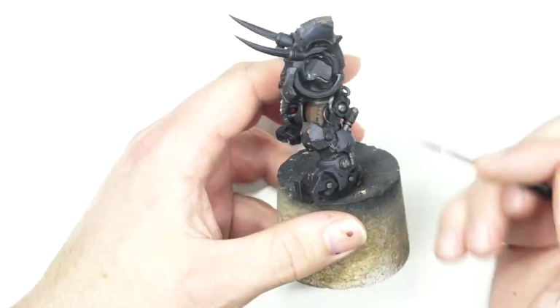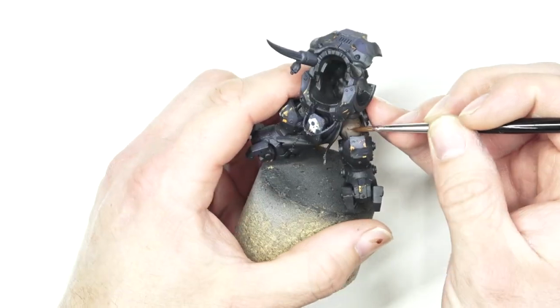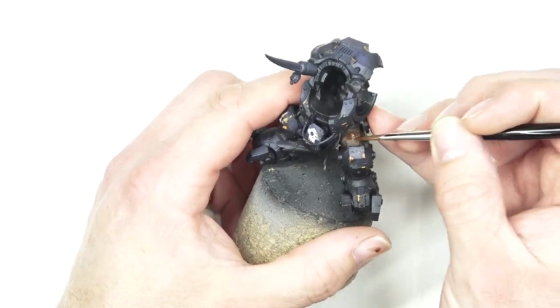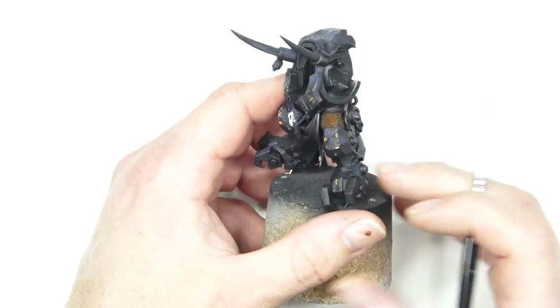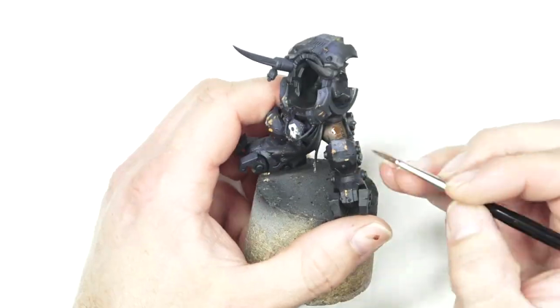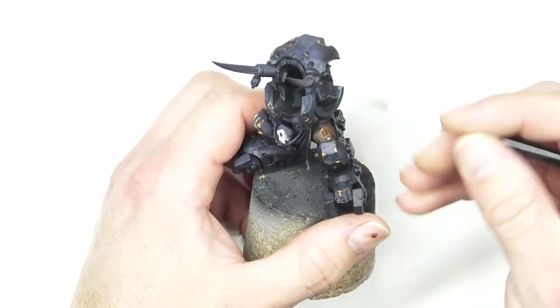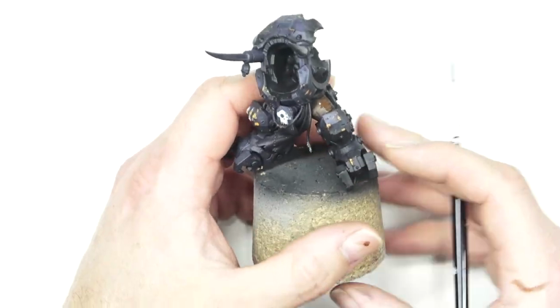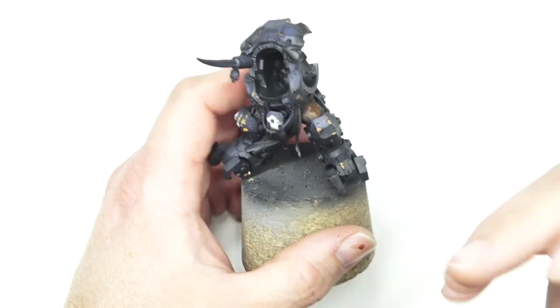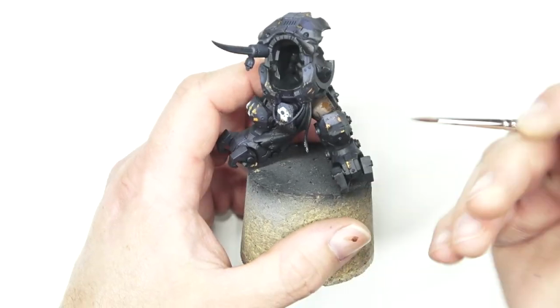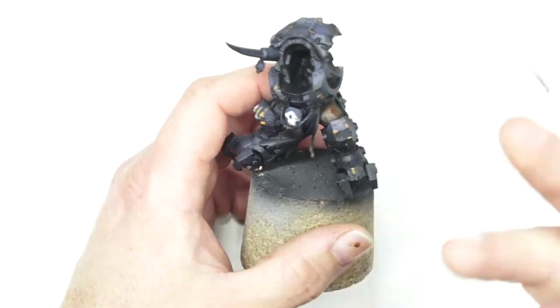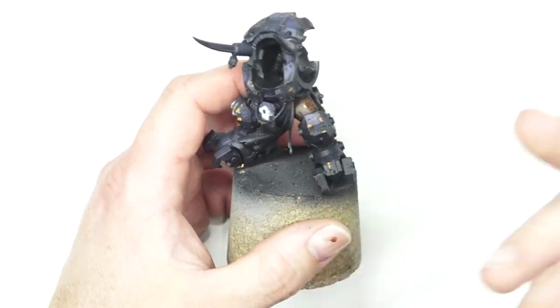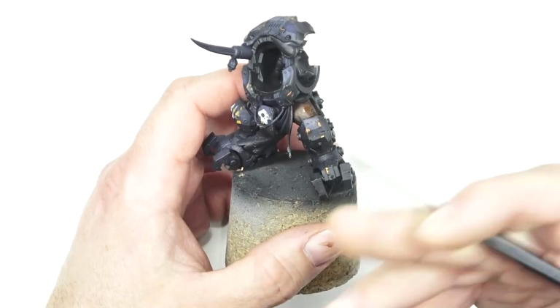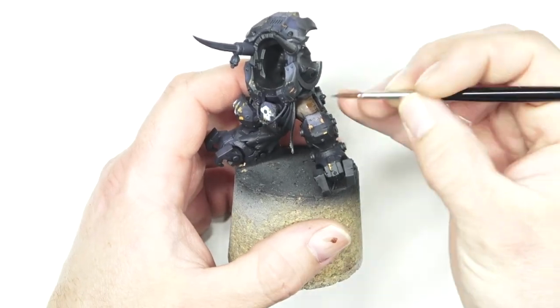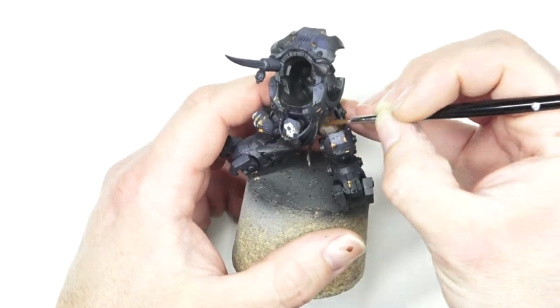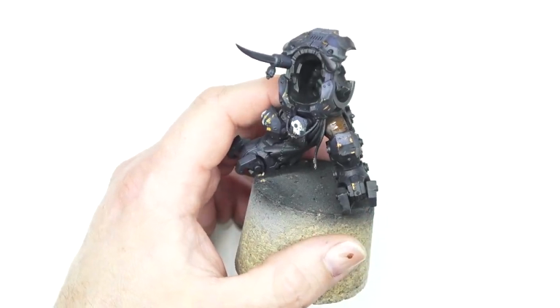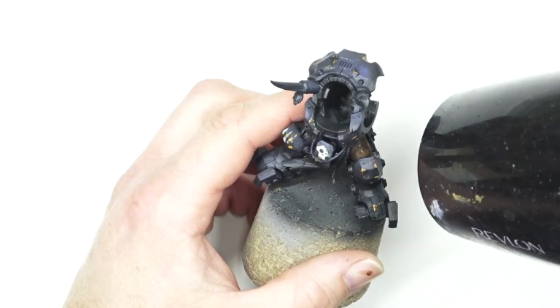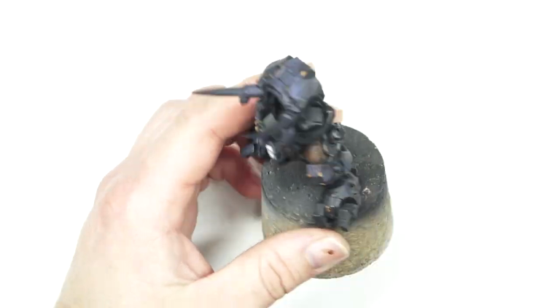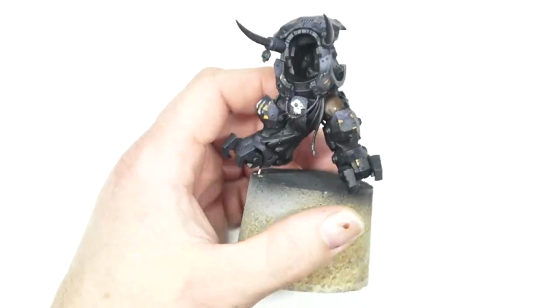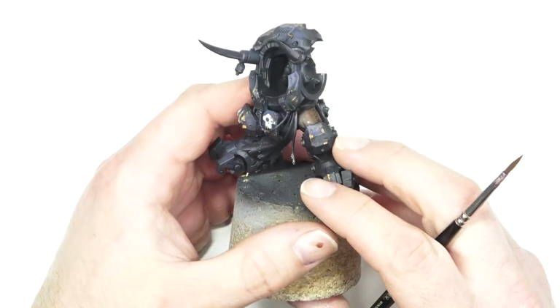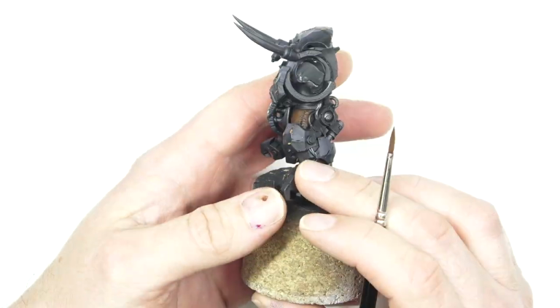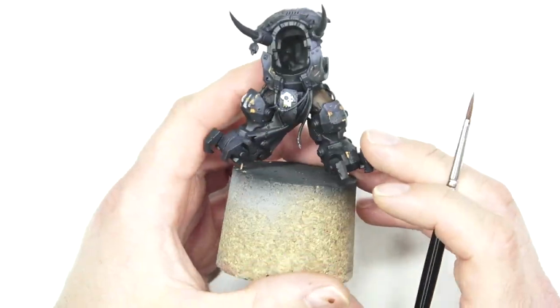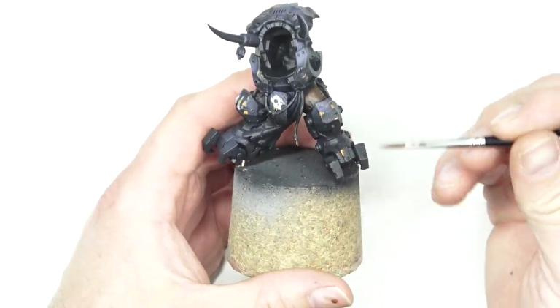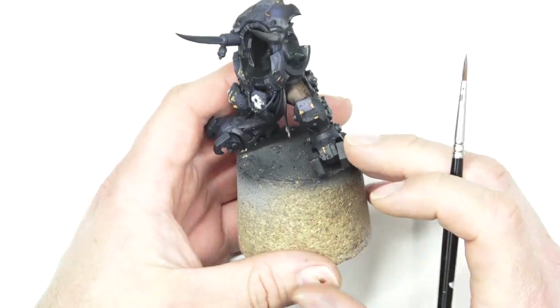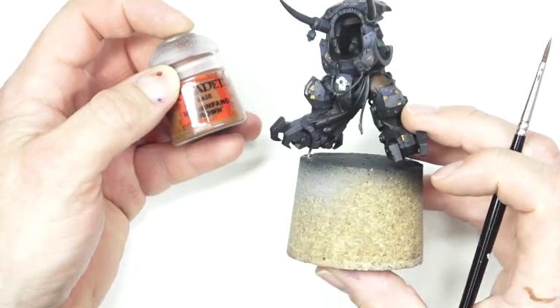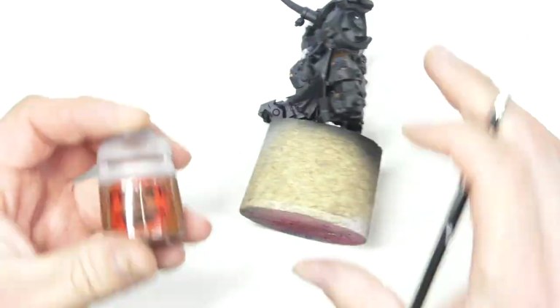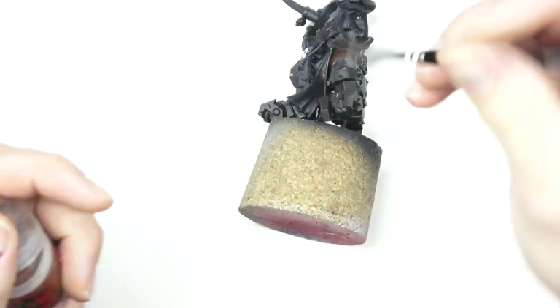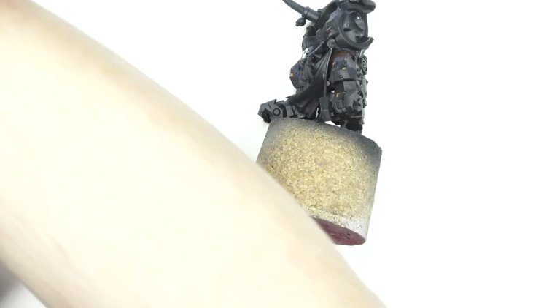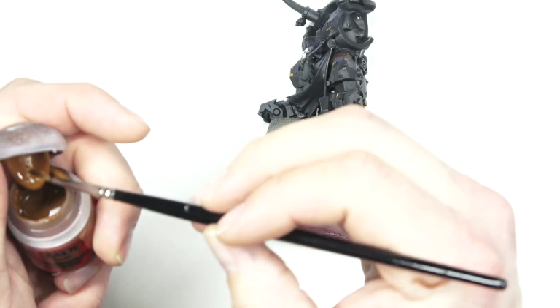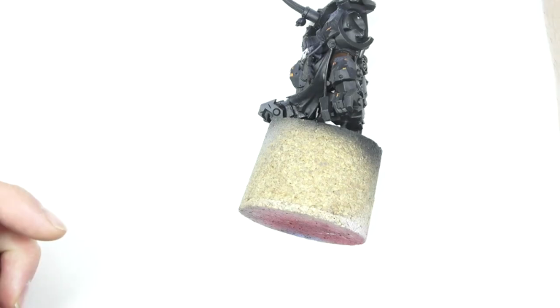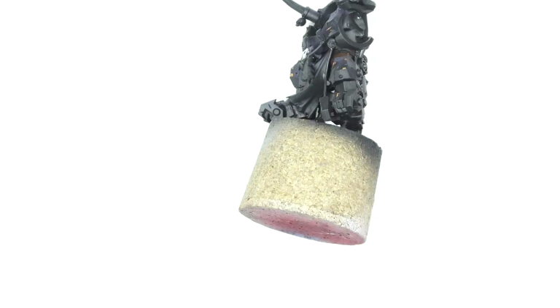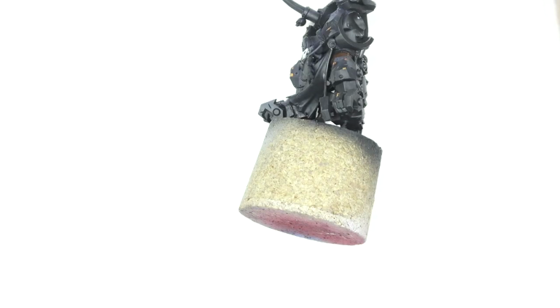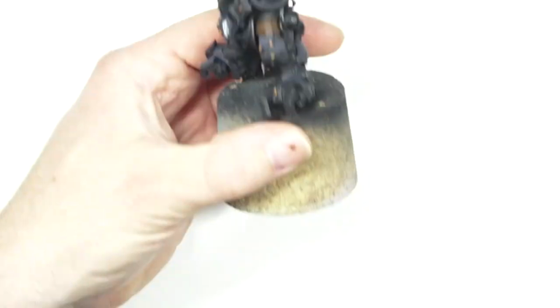Next up, I started going in with Mournfang Brown on its own. Keeping to that glaze effect and building up loads and loads of layers, leaving the previous colours to where the shade or shadow is going to be on the actual model itself.